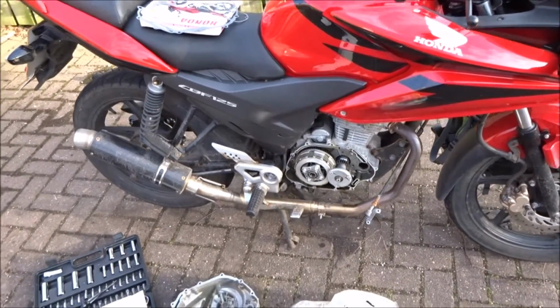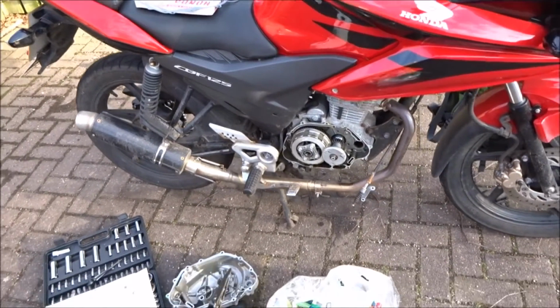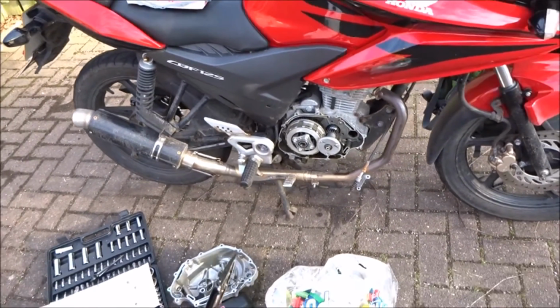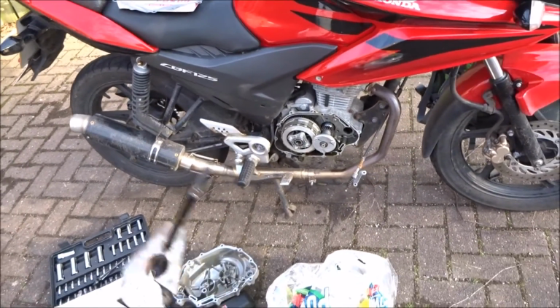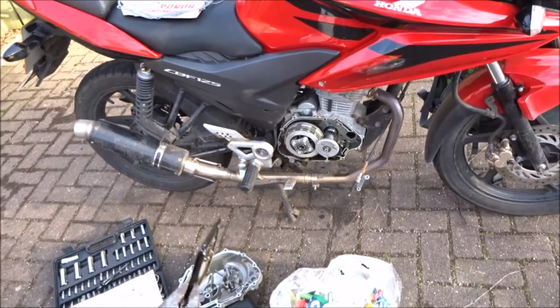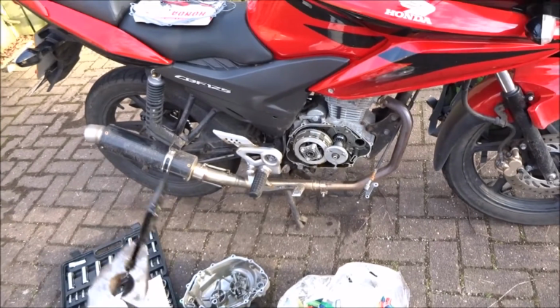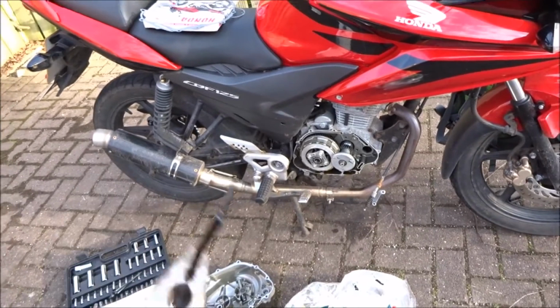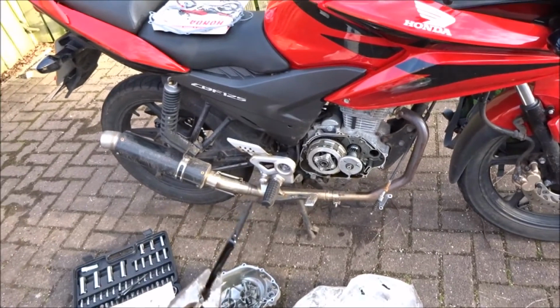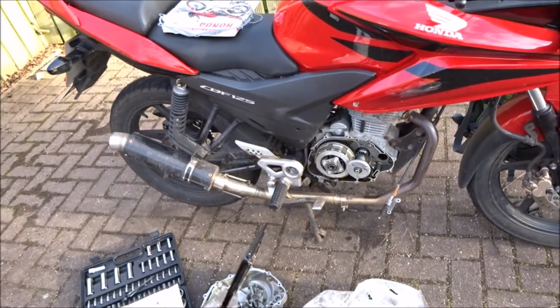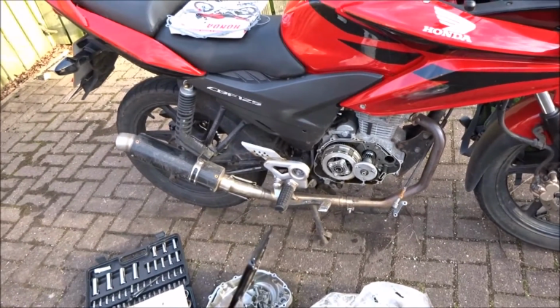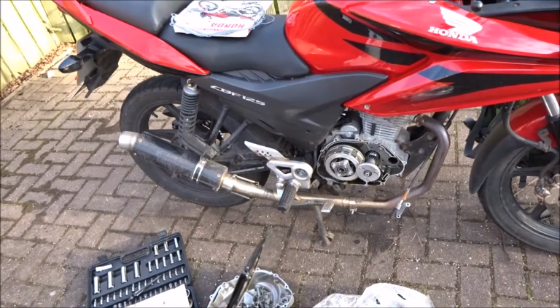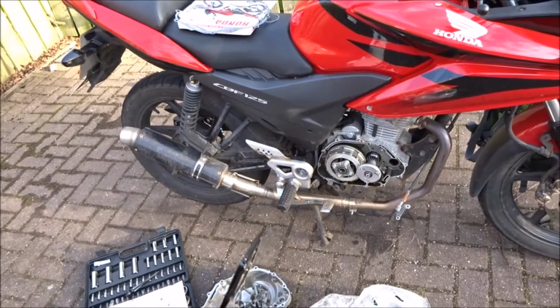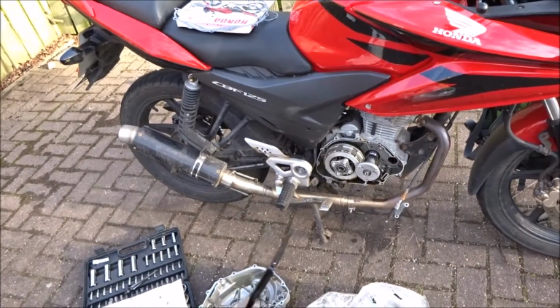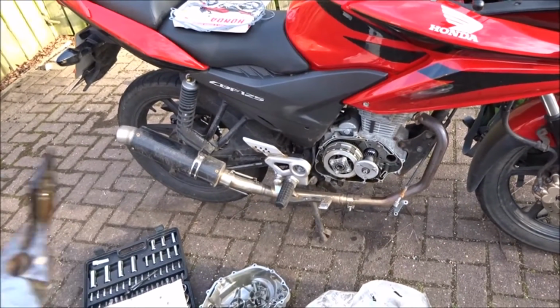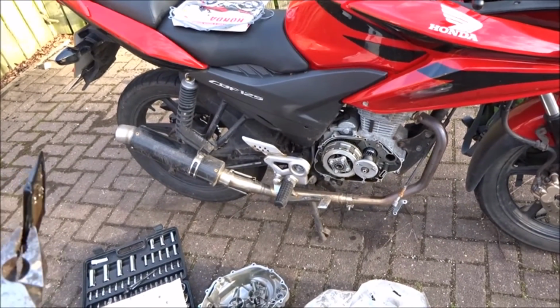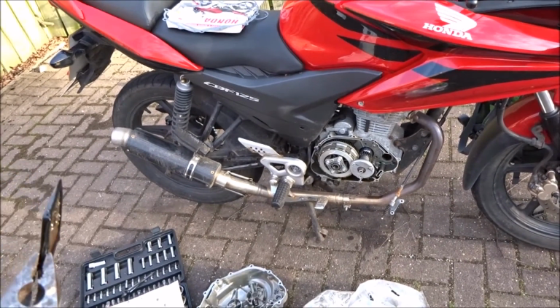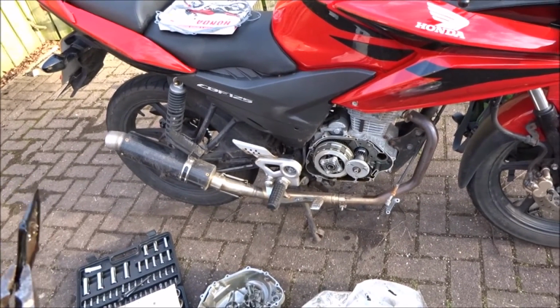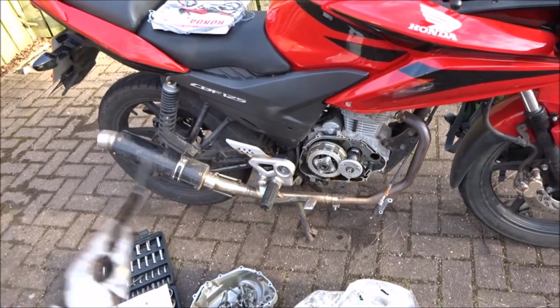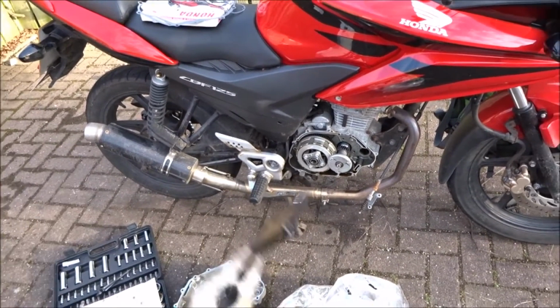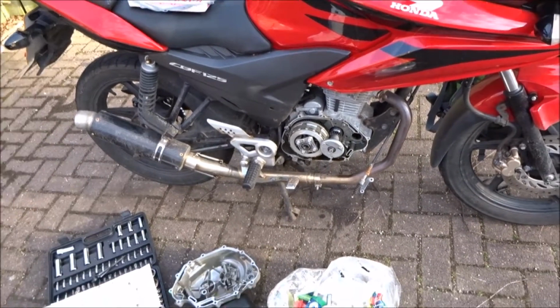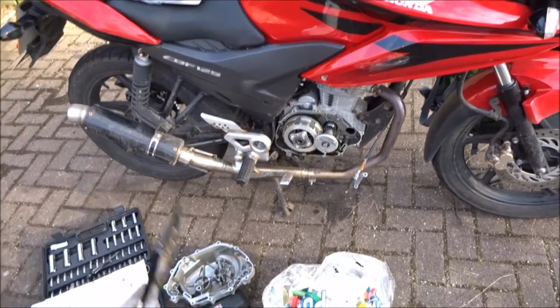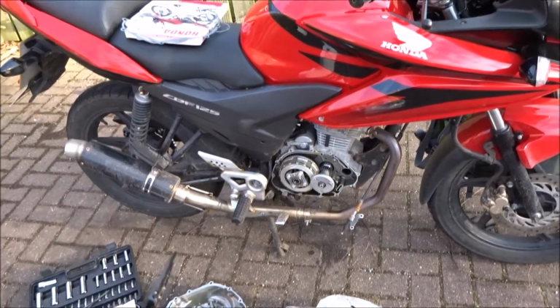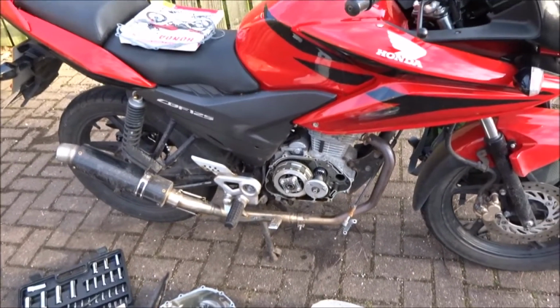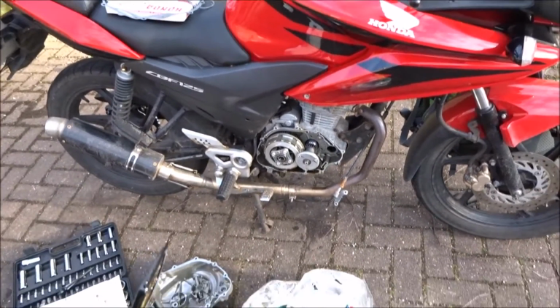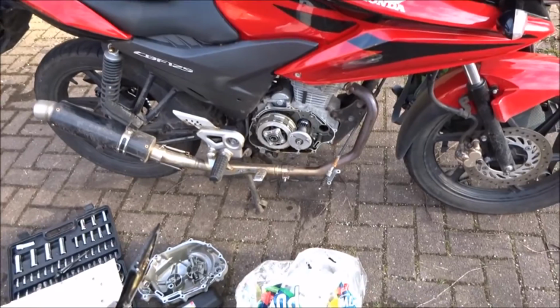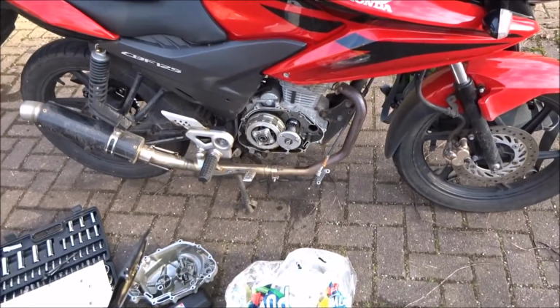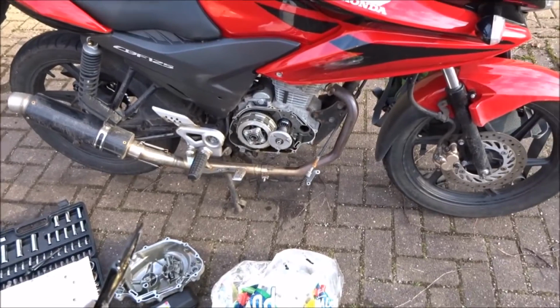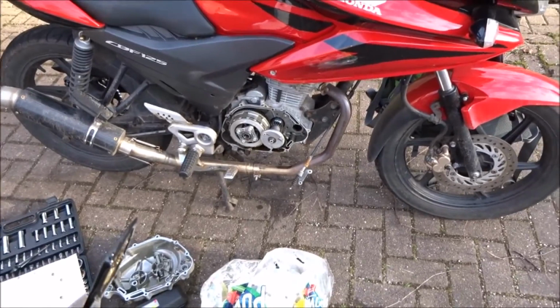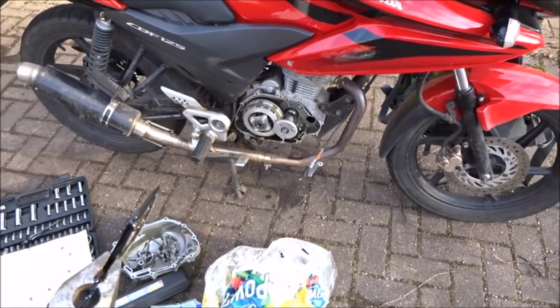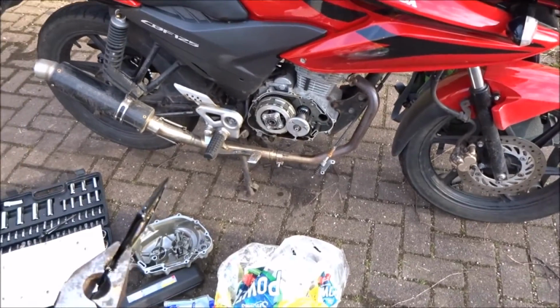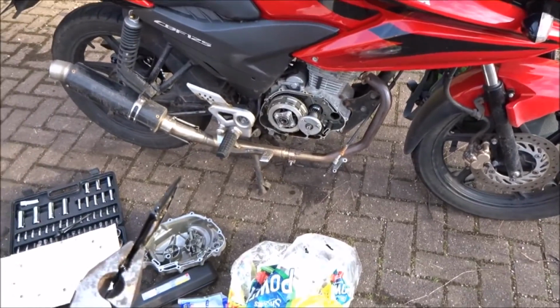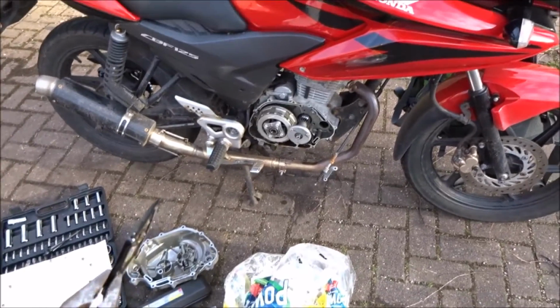When it's all done I'll take it out for a test ride and I'll record it as well, so if anything goes wrong you'll get it on film. See you in a bit.